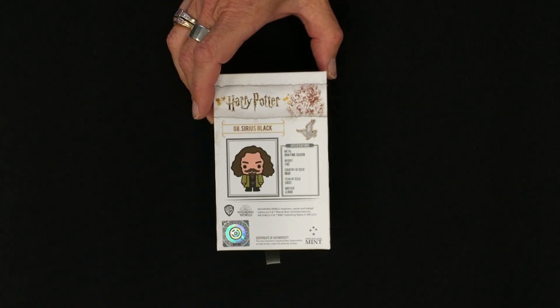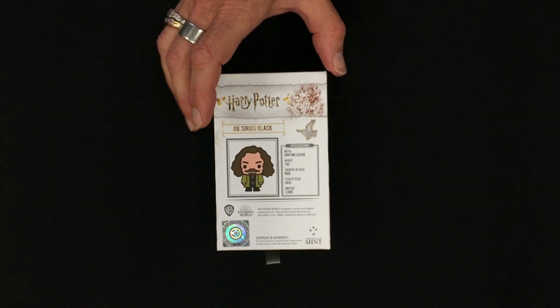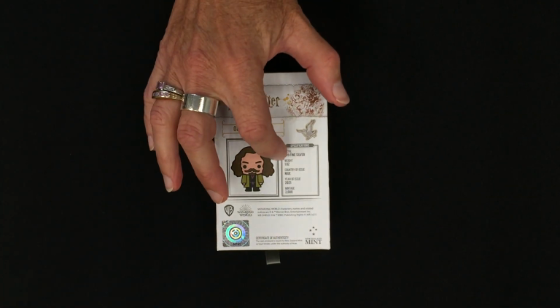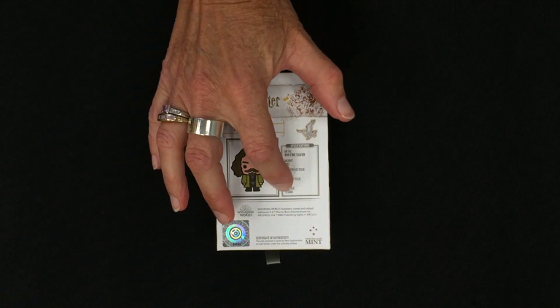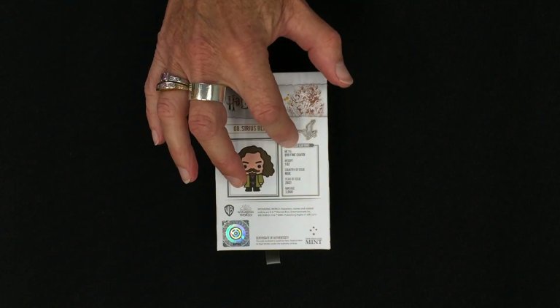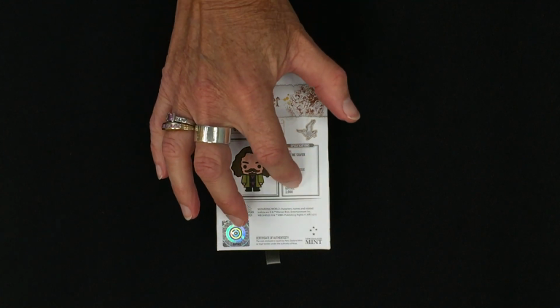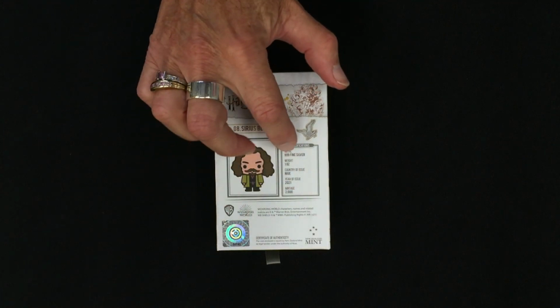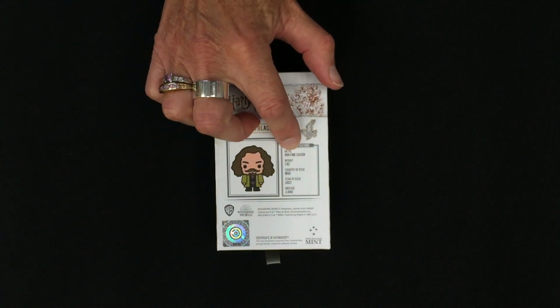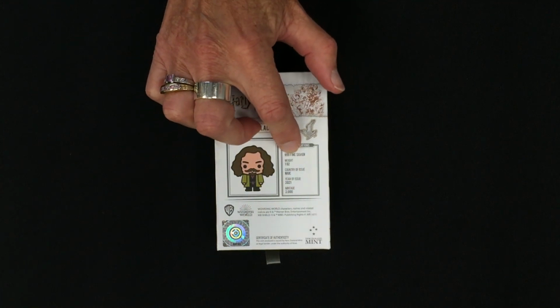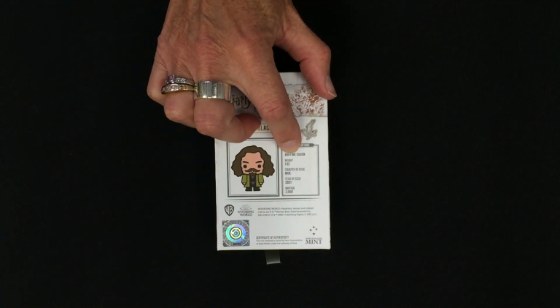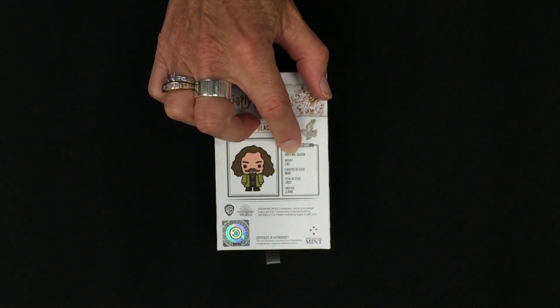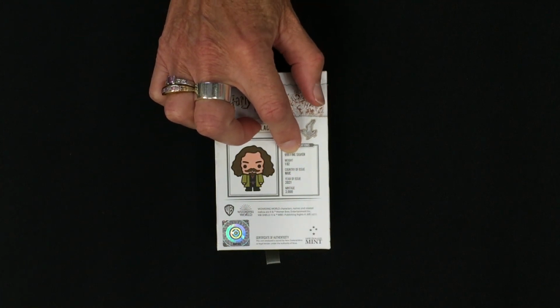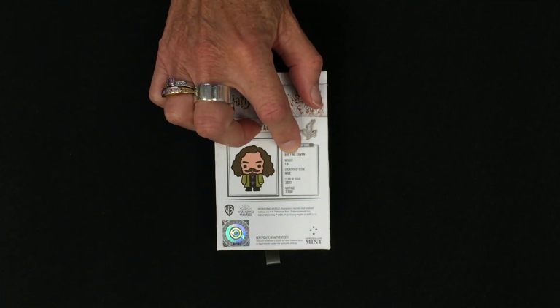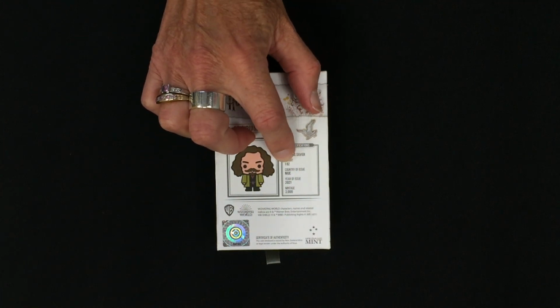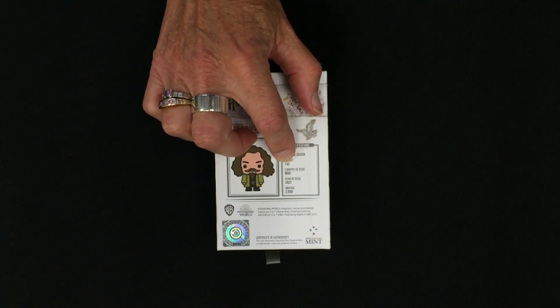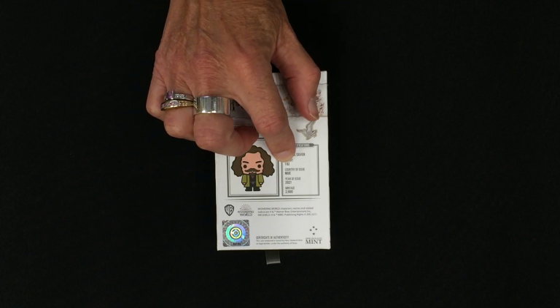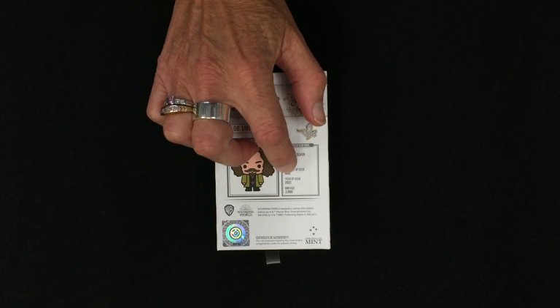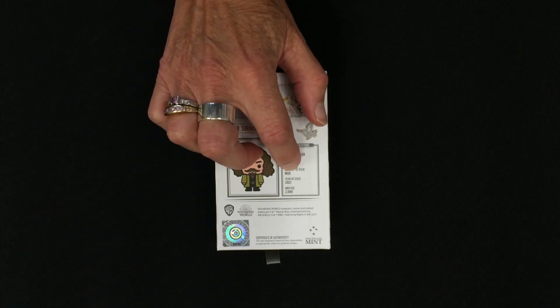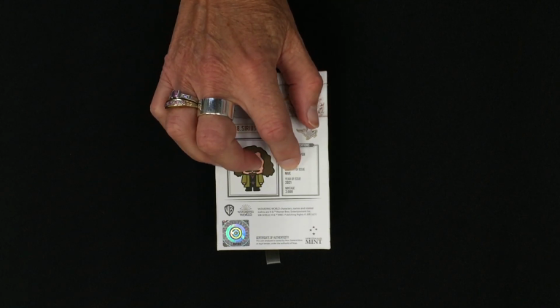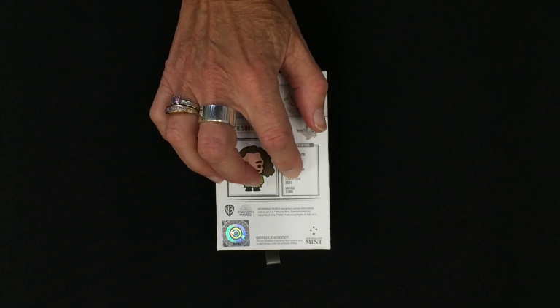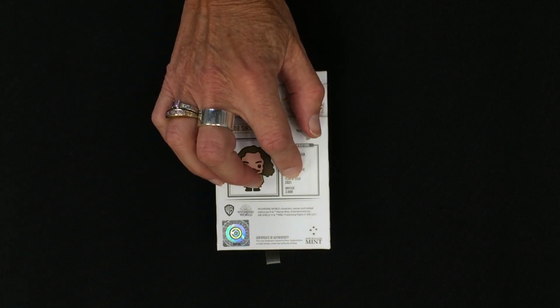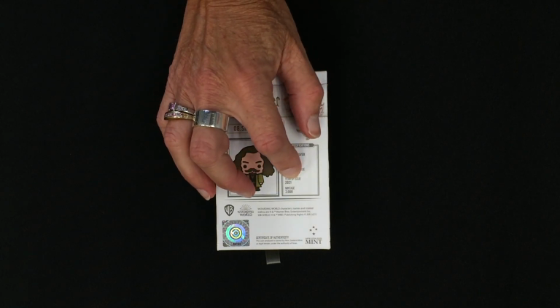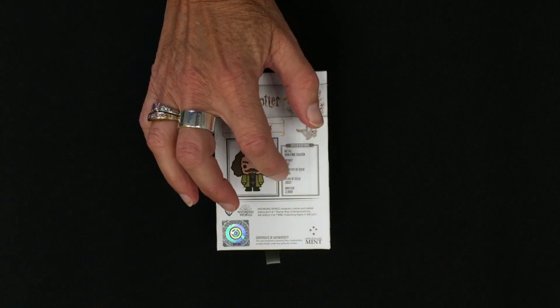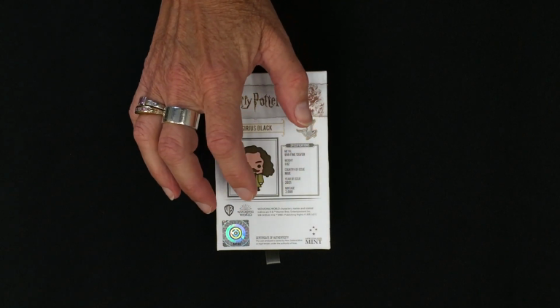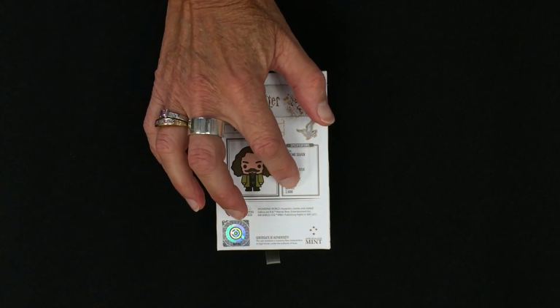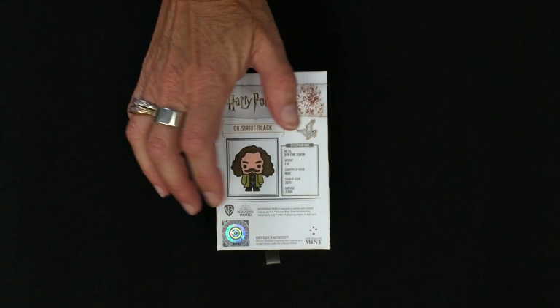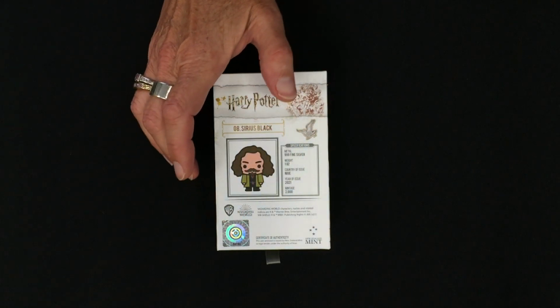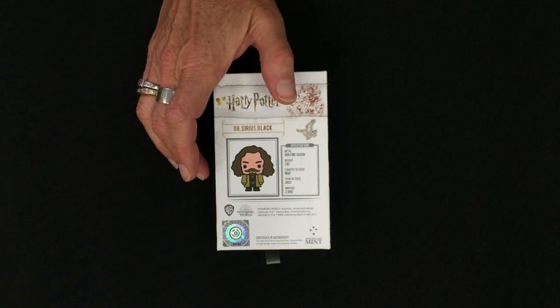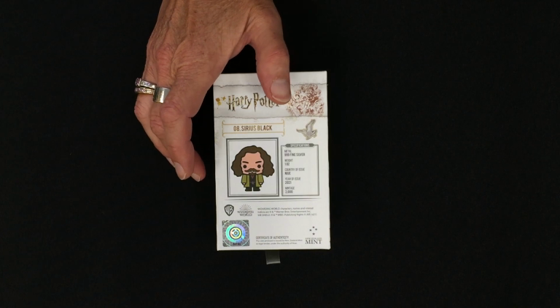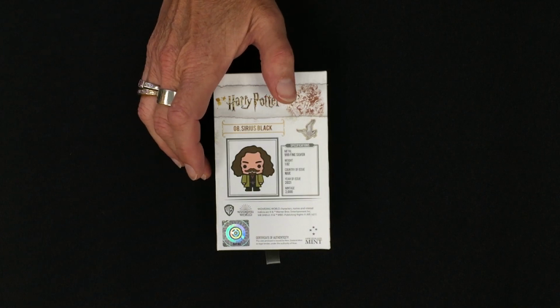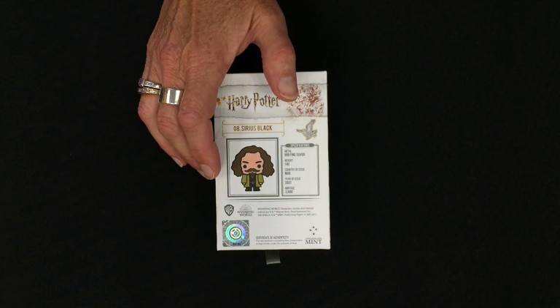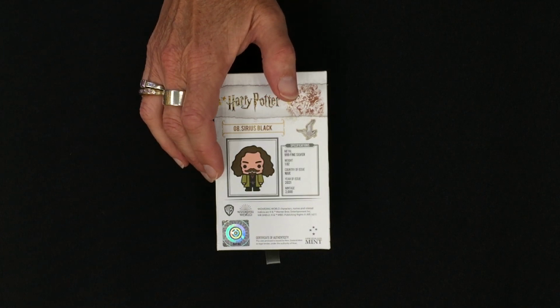On the back you can see the confirmation of the metal — it's 999 fine silver, it's an ounce, it's legal tender in Niue, it has a year of 2021, and a mintage of only 2000.